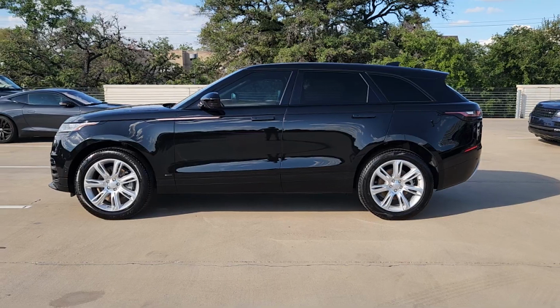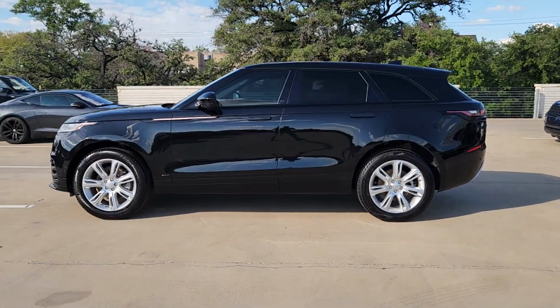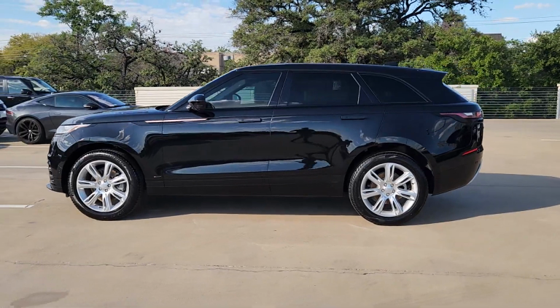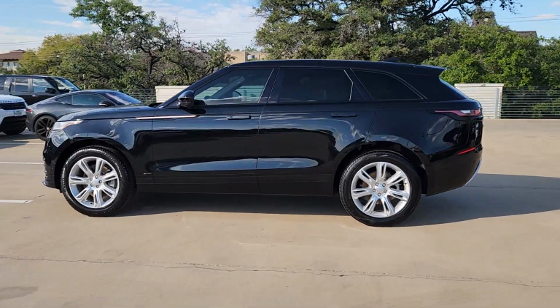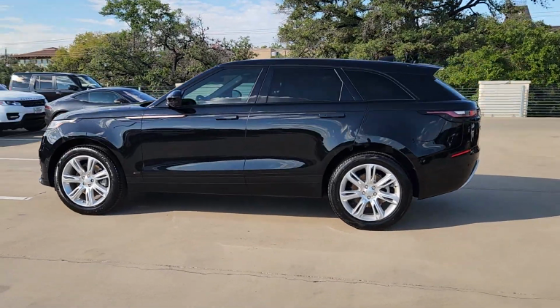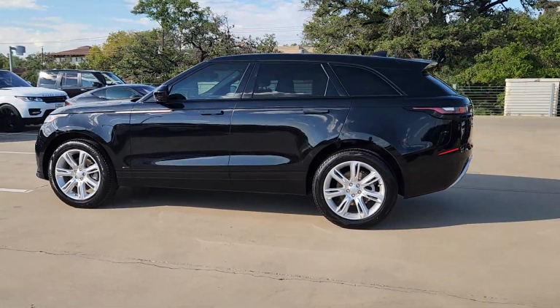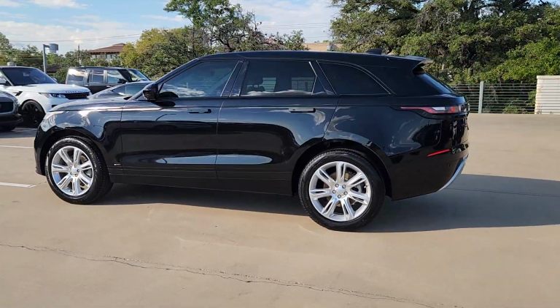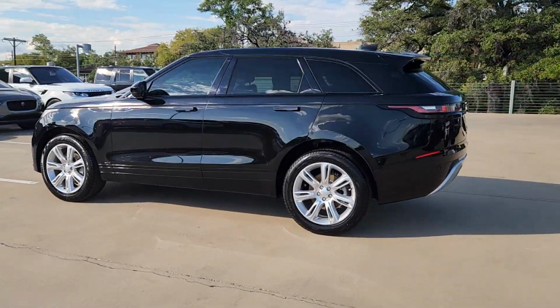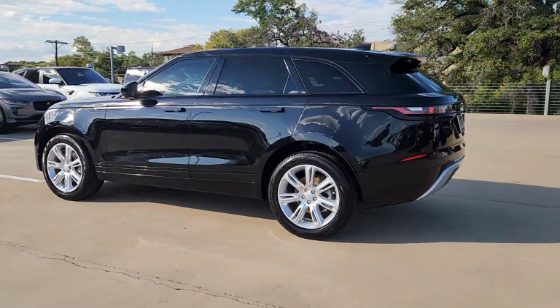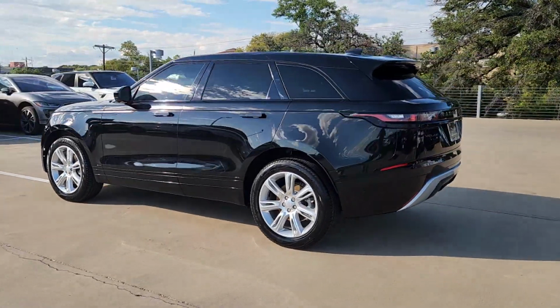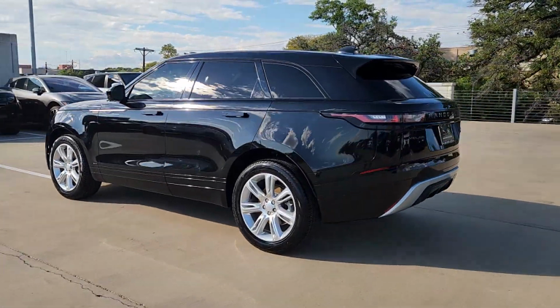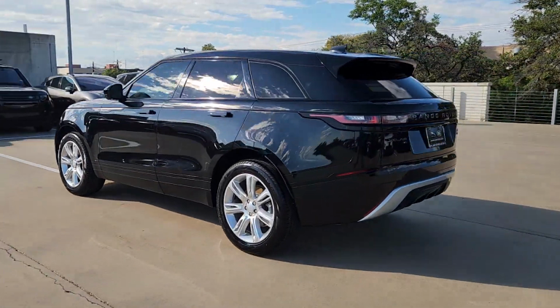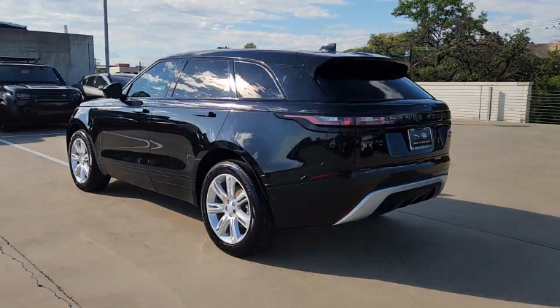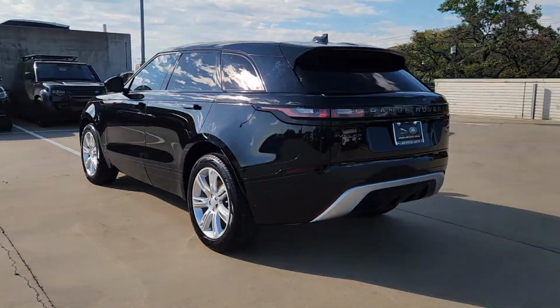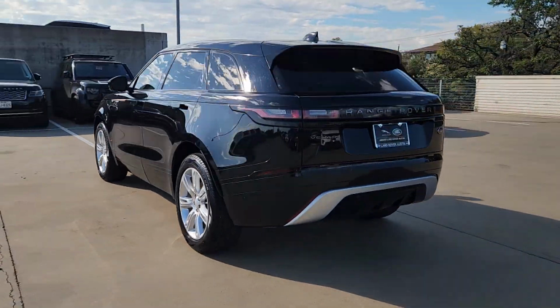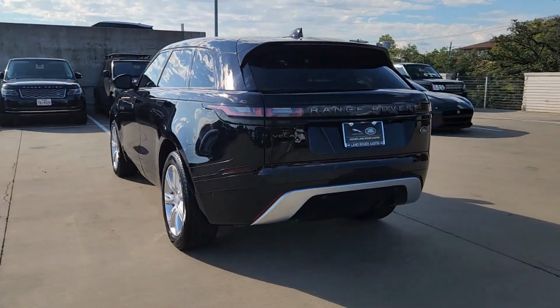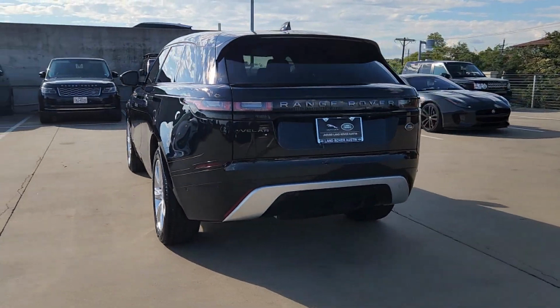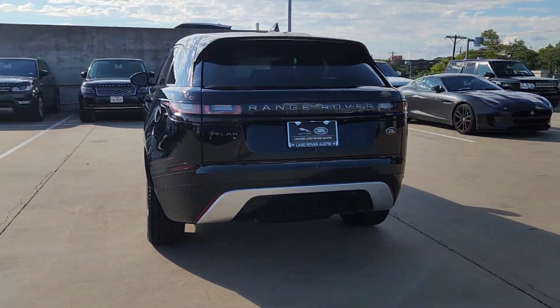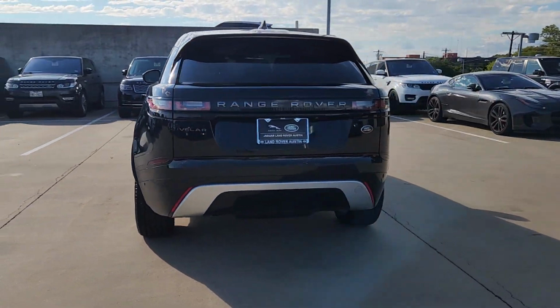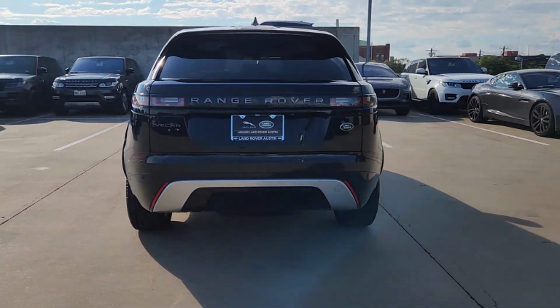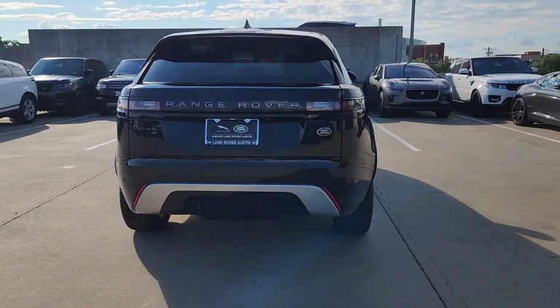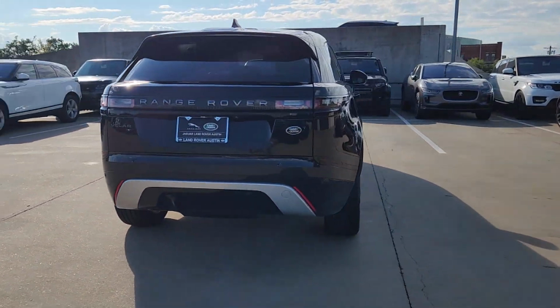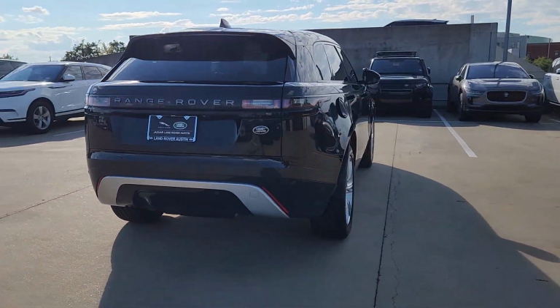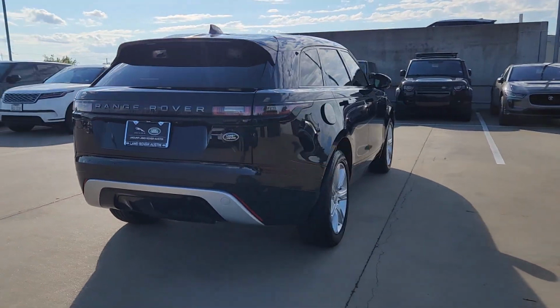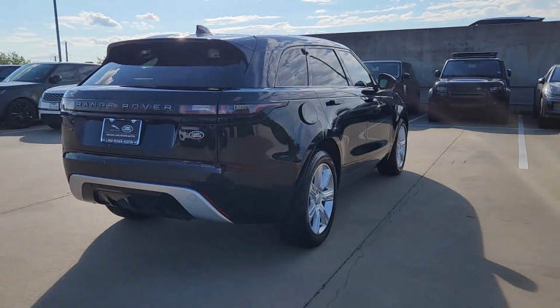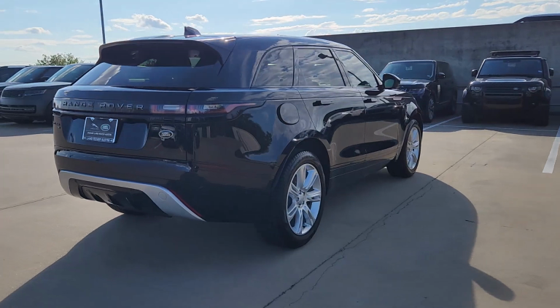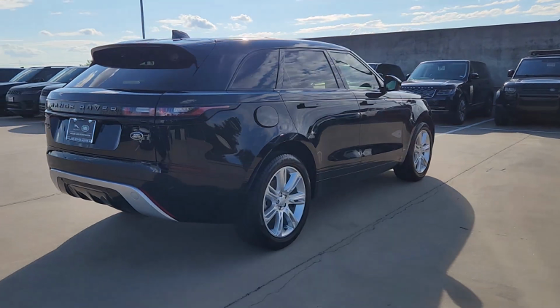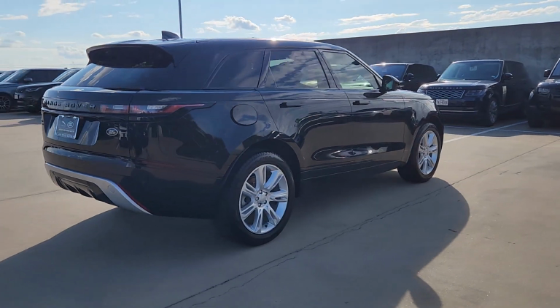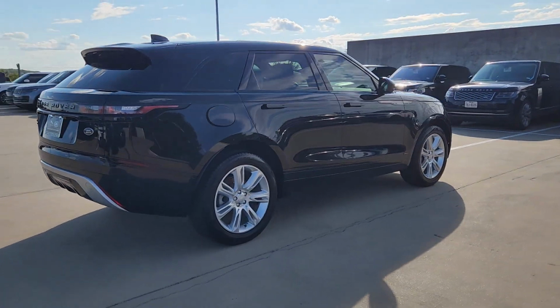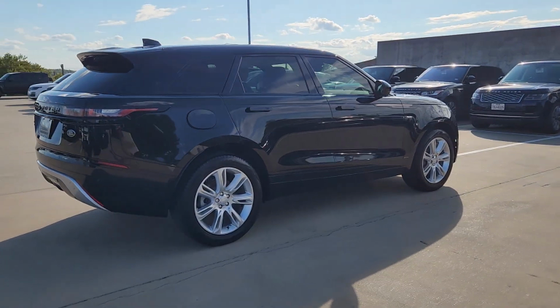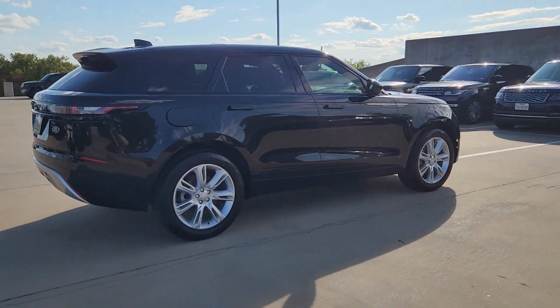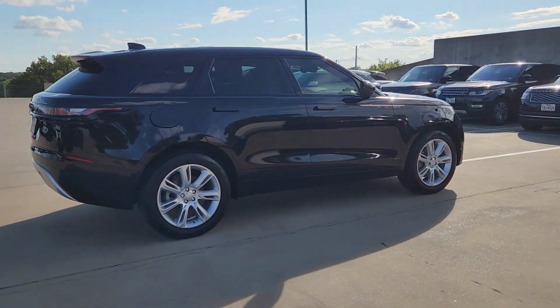Look no further than the 2021 Land Rover Range Rover Velar. This vehicle is an outstanding buy with fewer than 30,000 miles on the odometer.